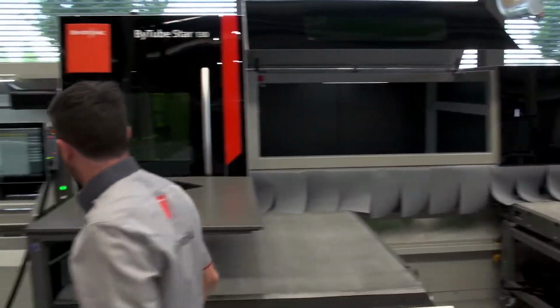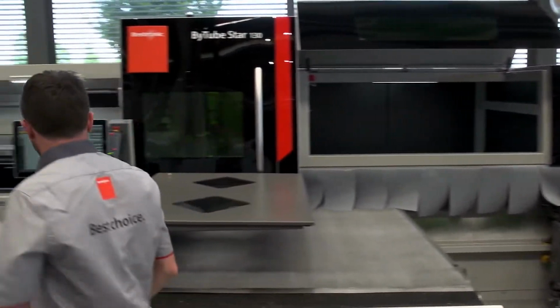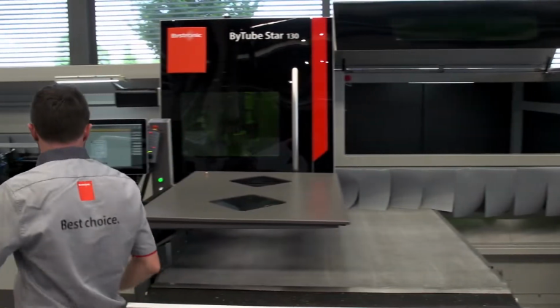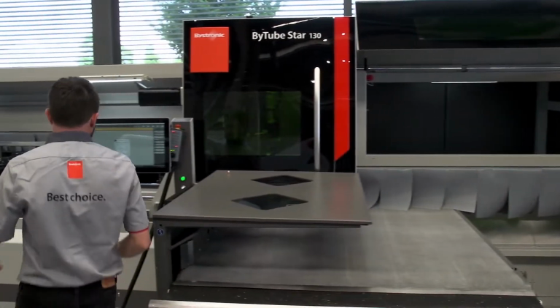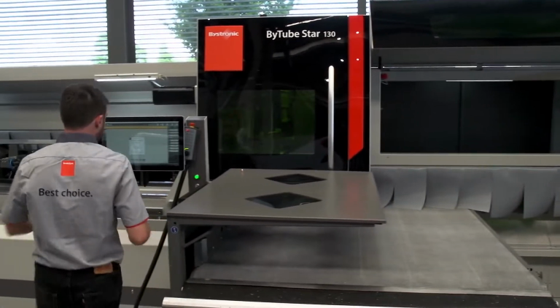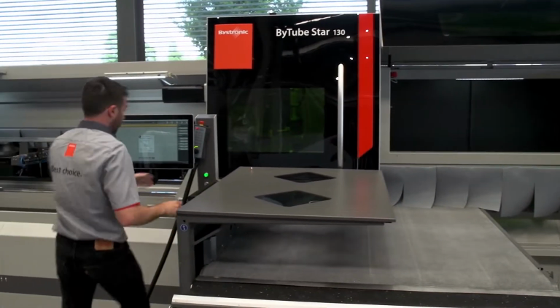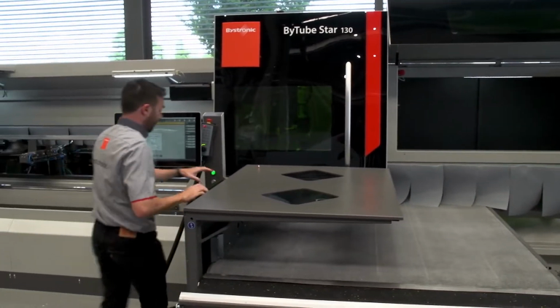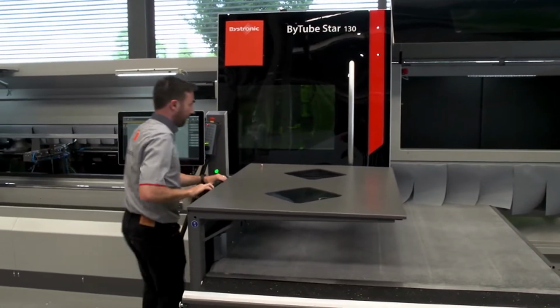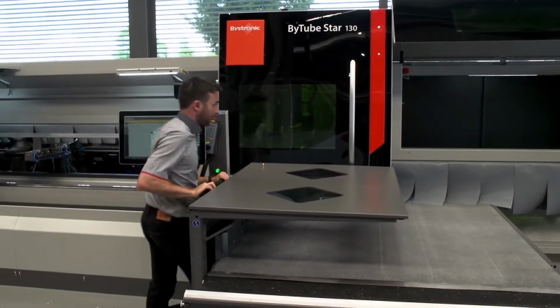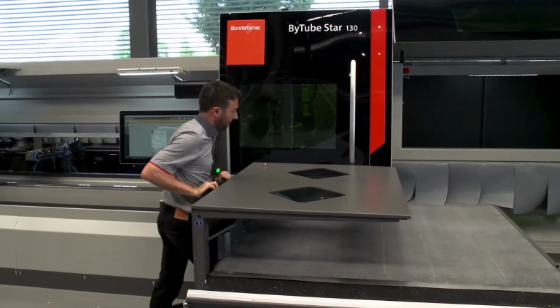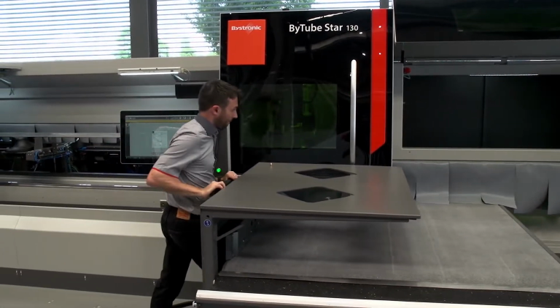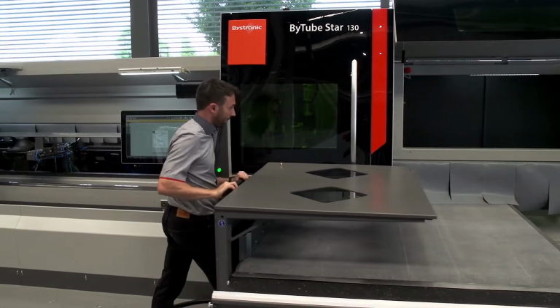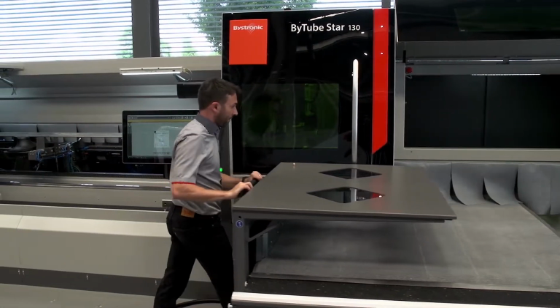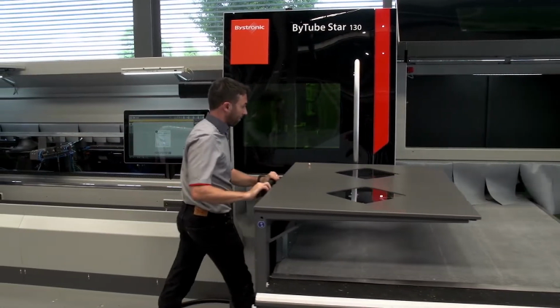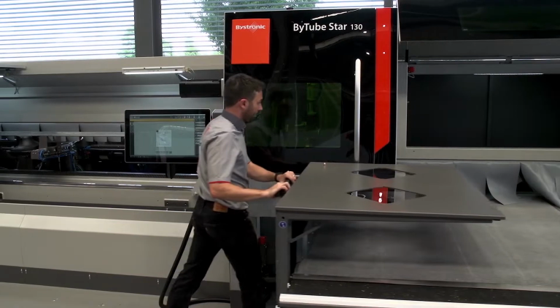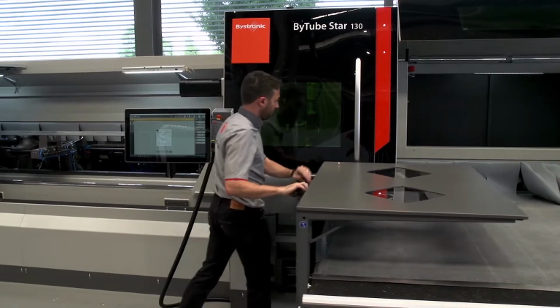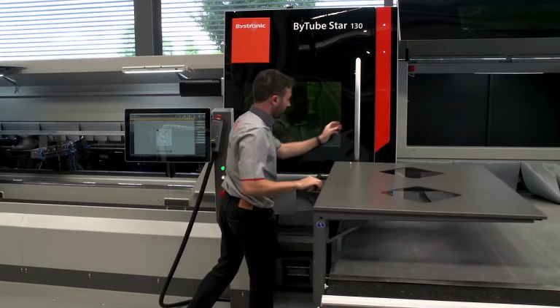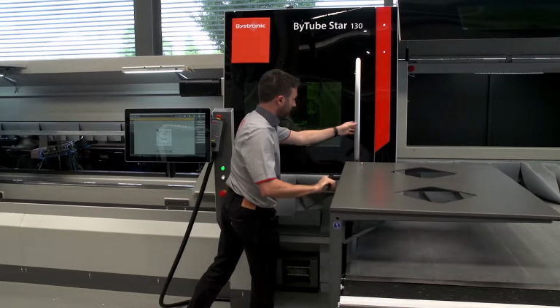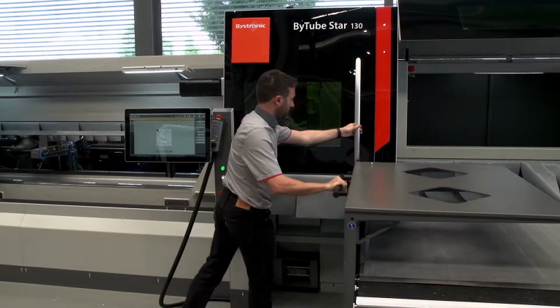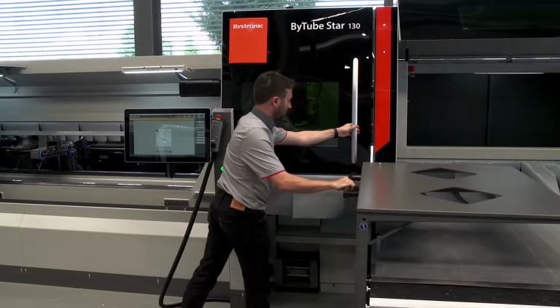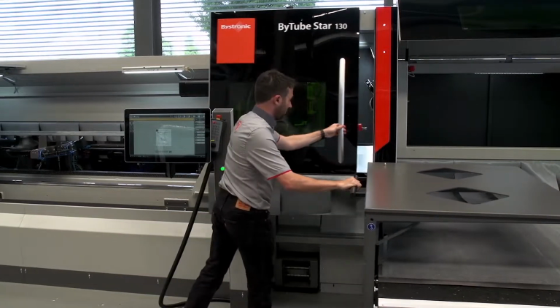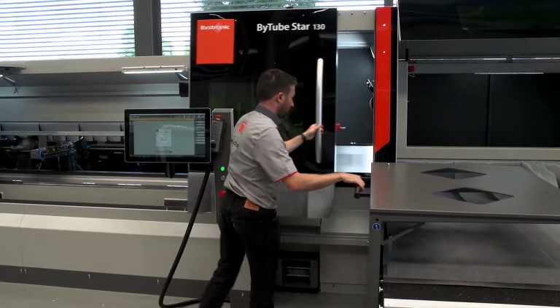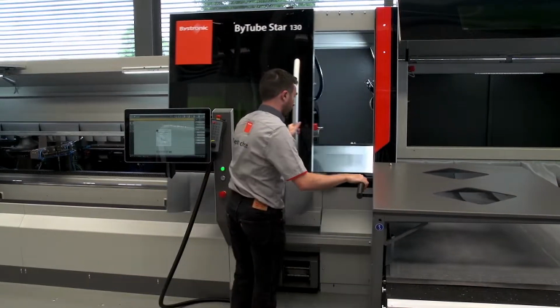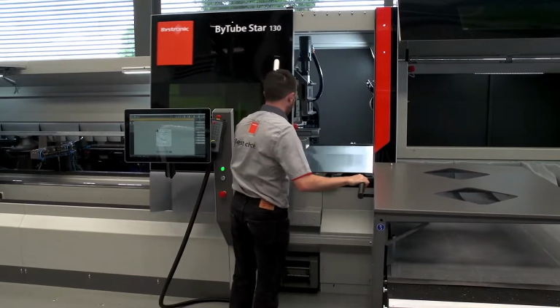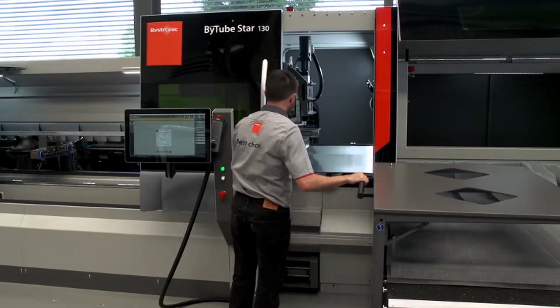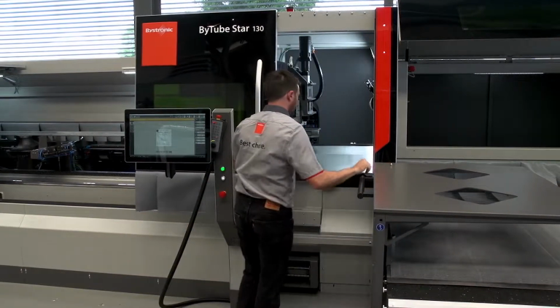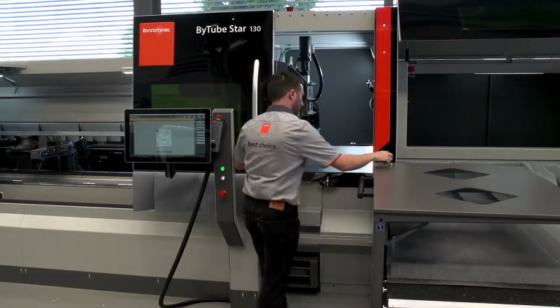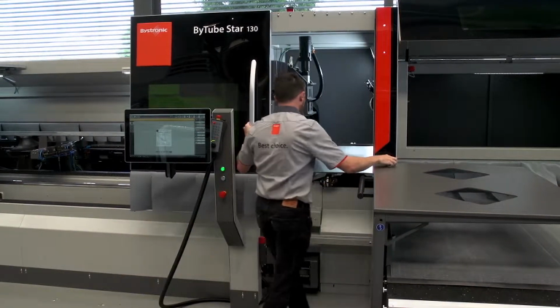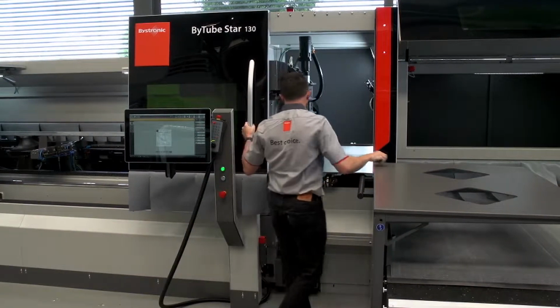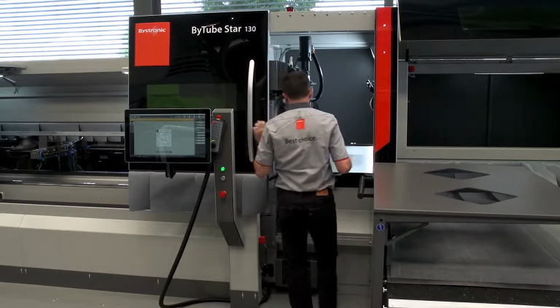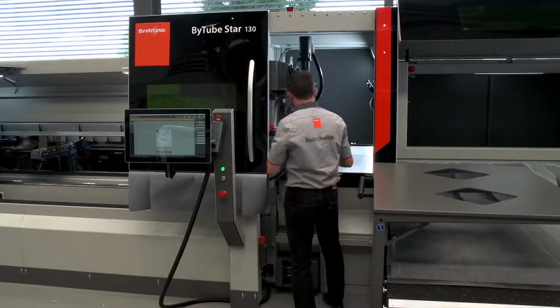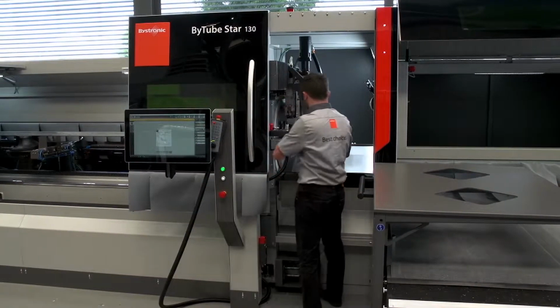Then, perfect accessibility to the cutting unit for the daily maintenance of the head, like cleaning or nozzle change.